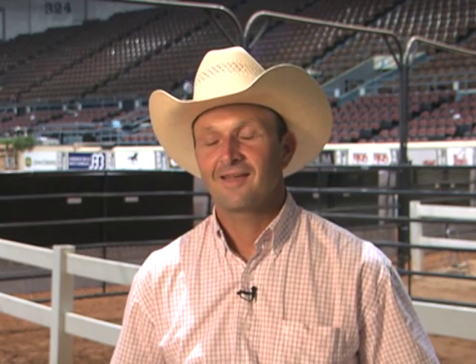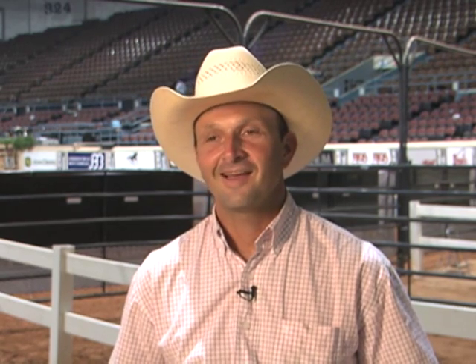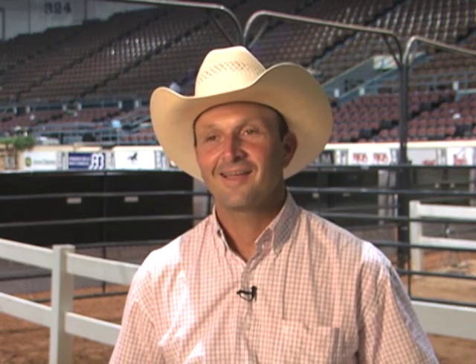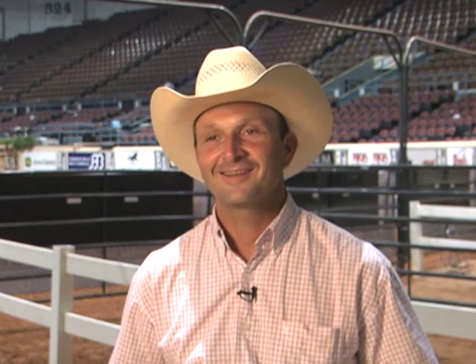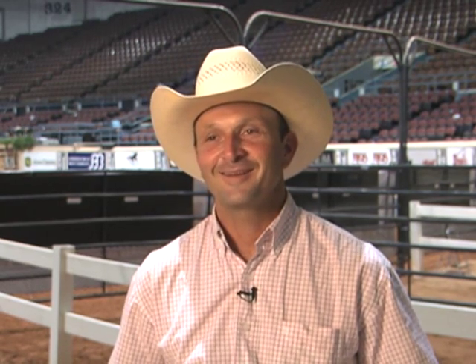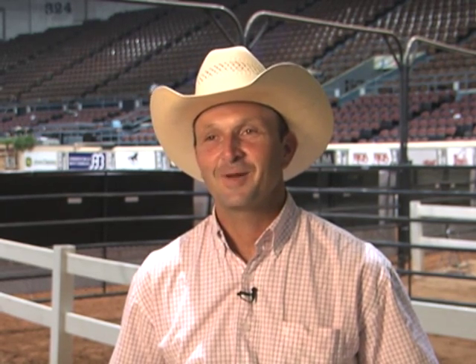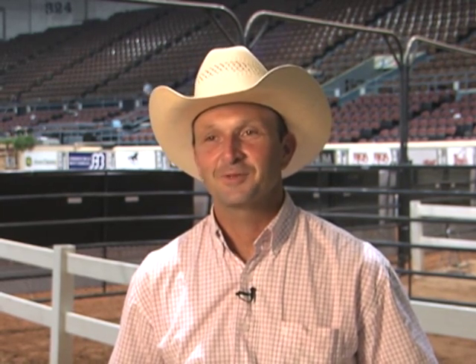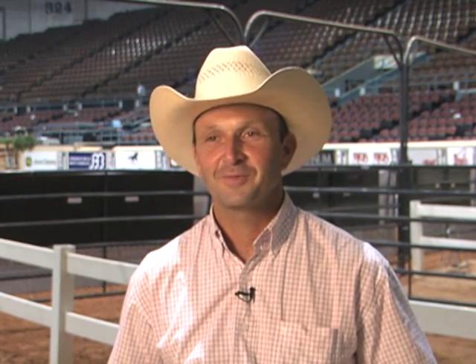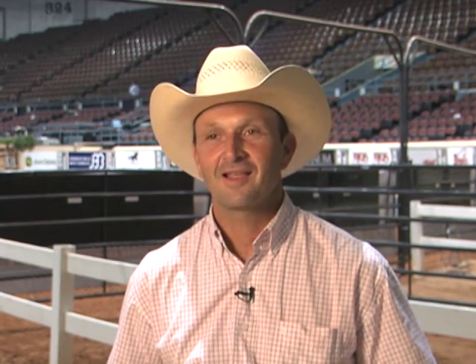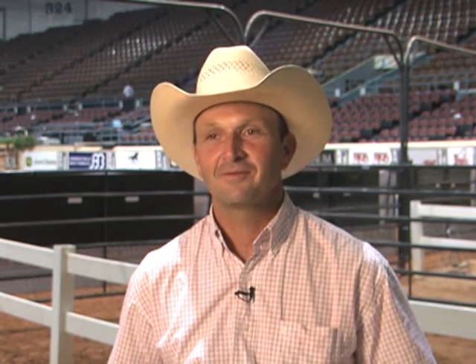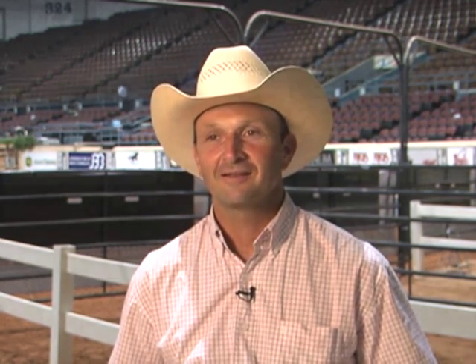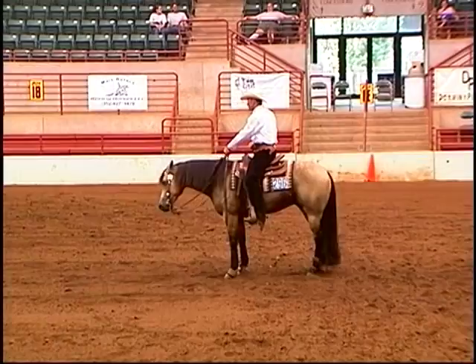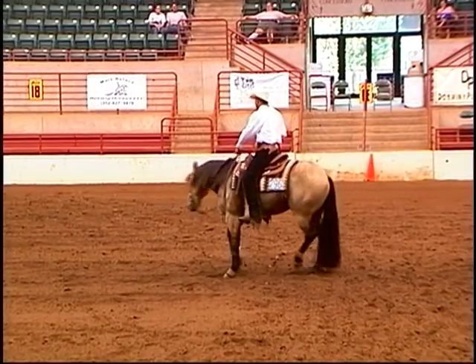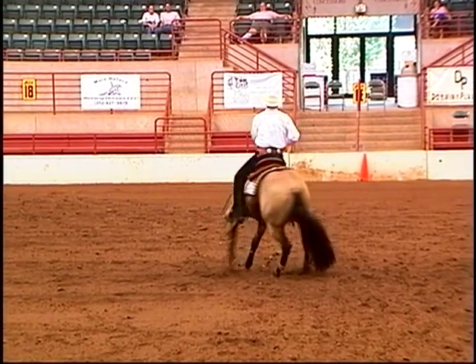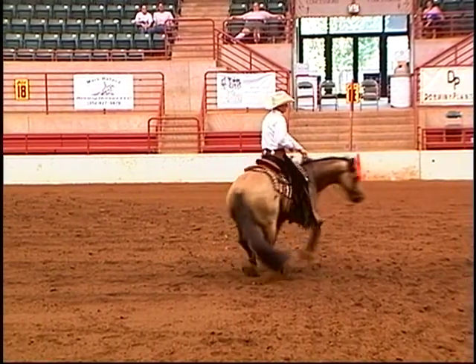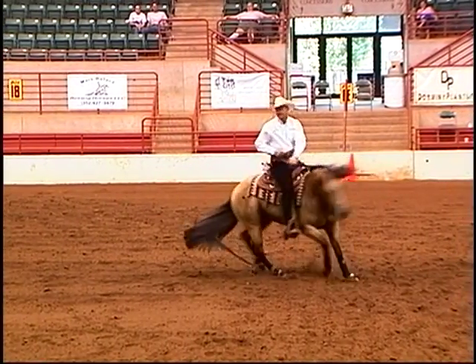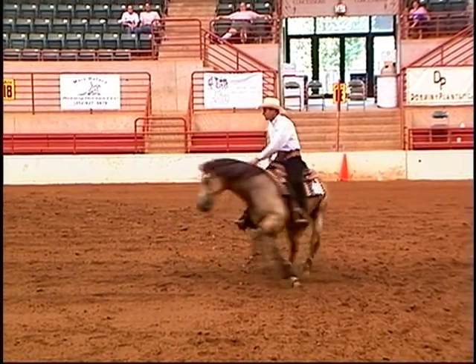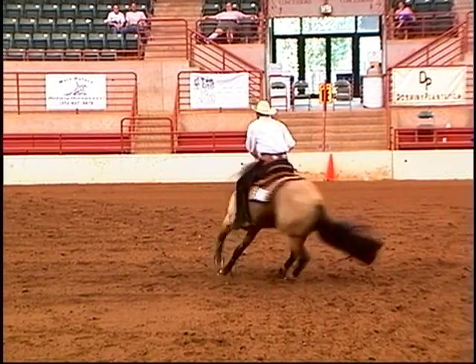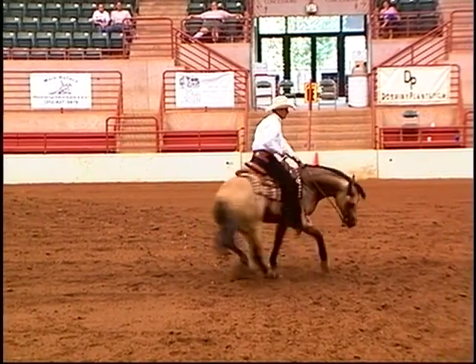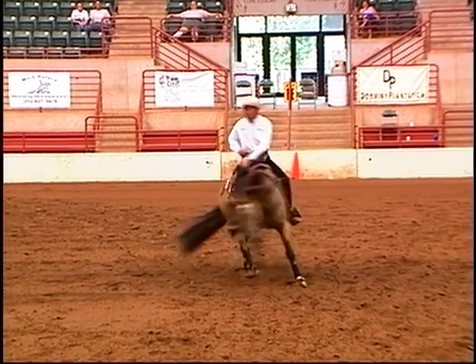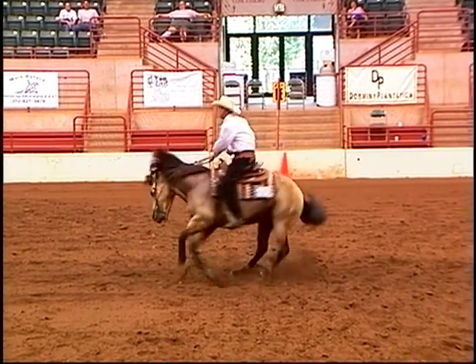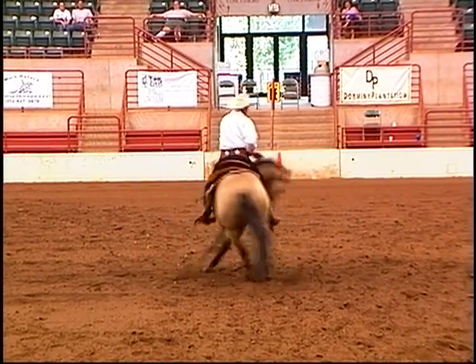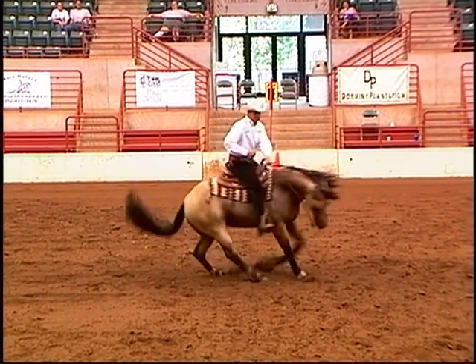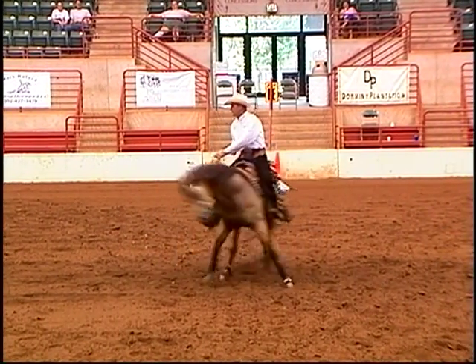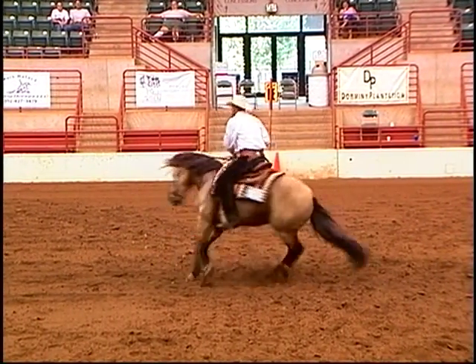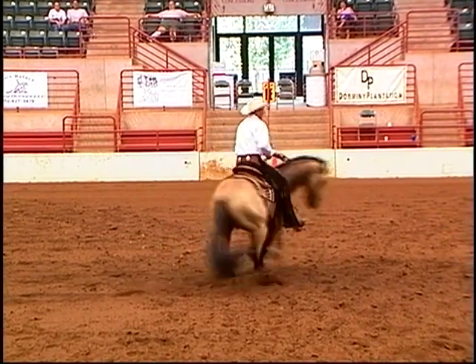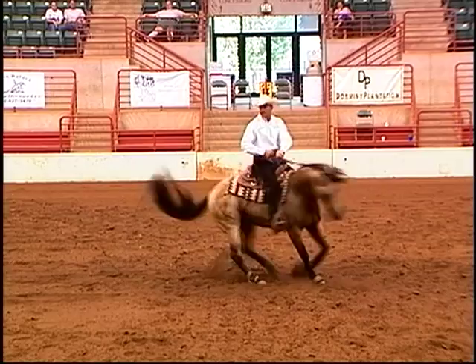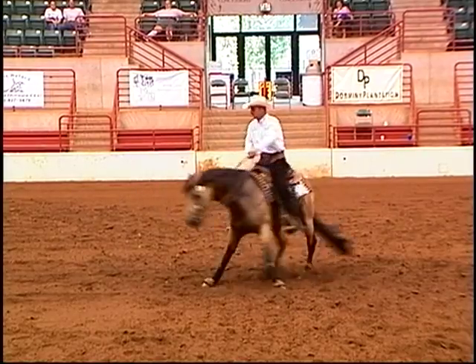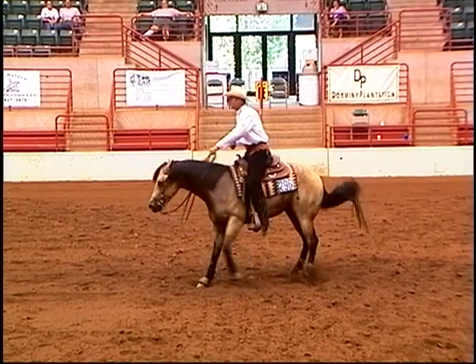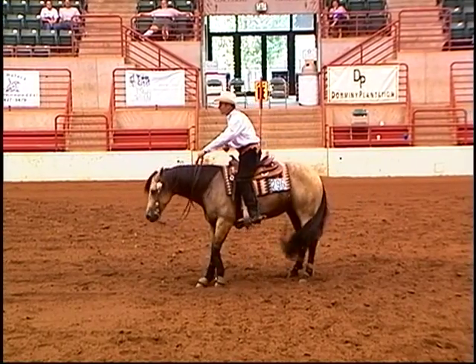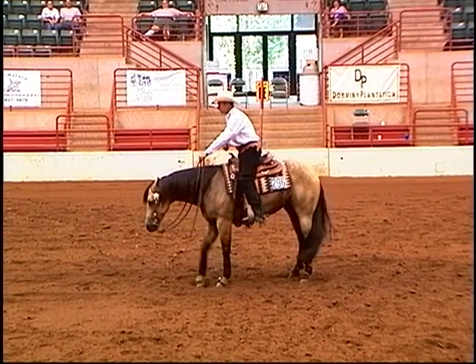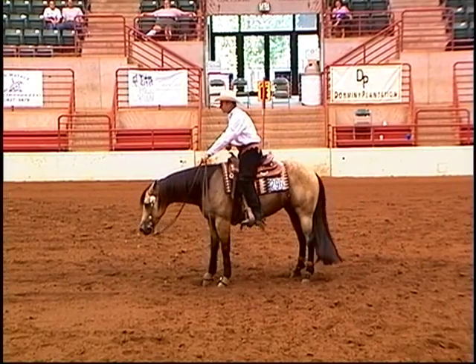I can honestly tell you it's probably the most comfortable saddle I've ever sat in. I sit in it every day, all day long, just about, and it is a very comfortable saddle and I tell everybody that.